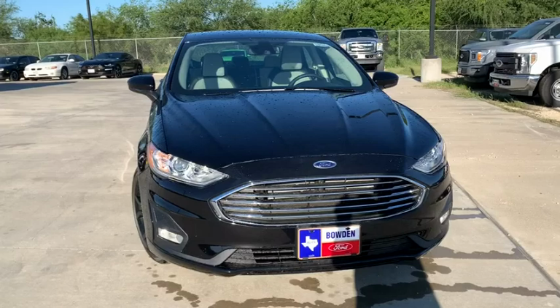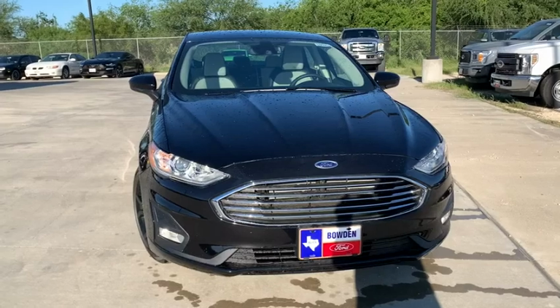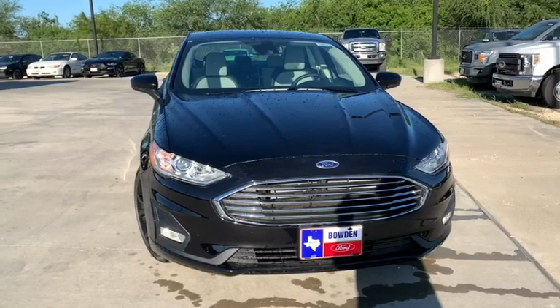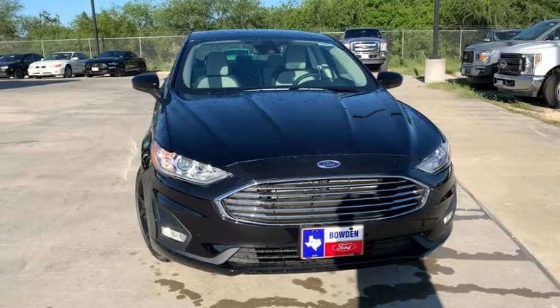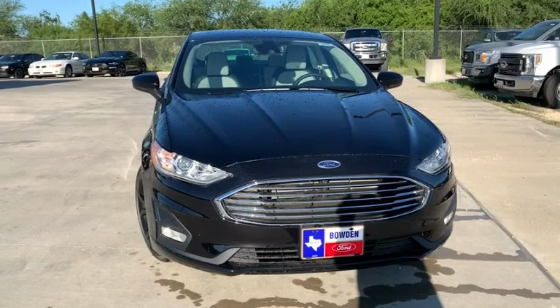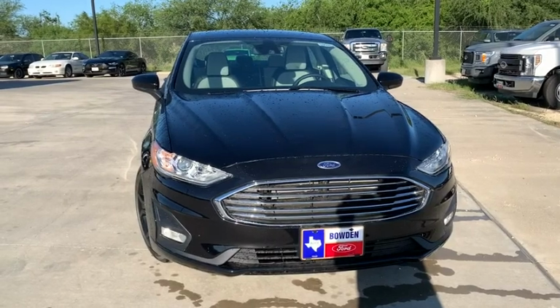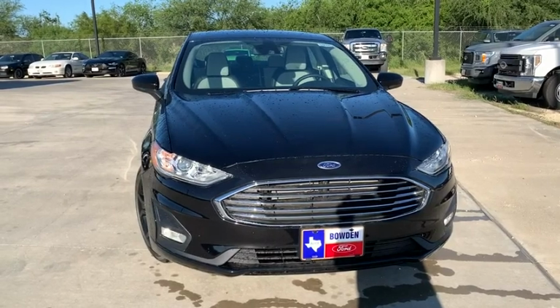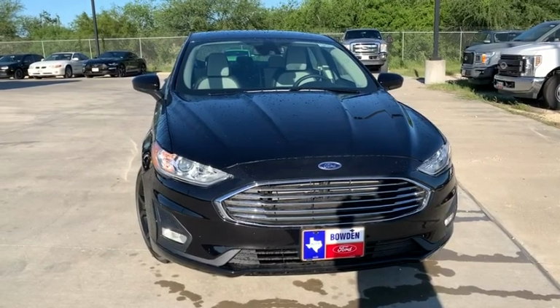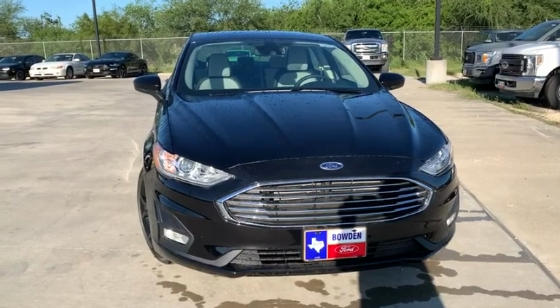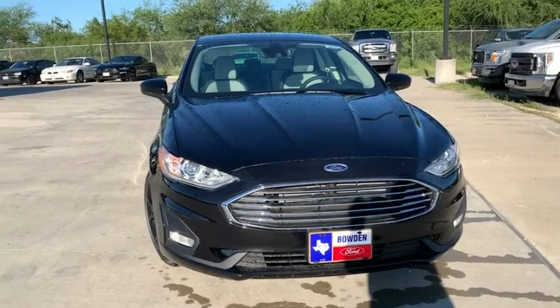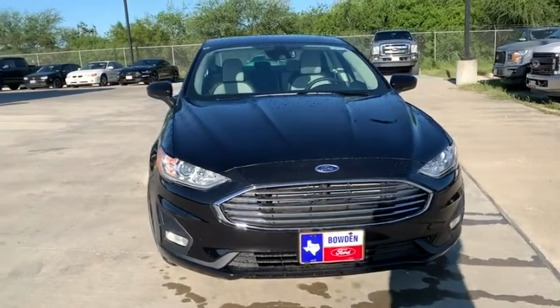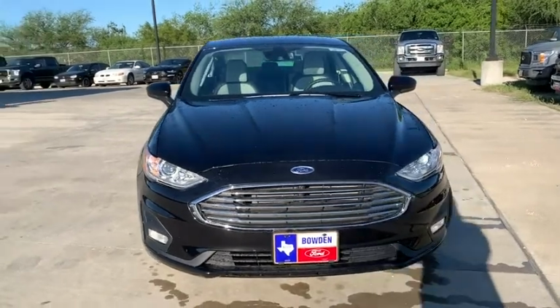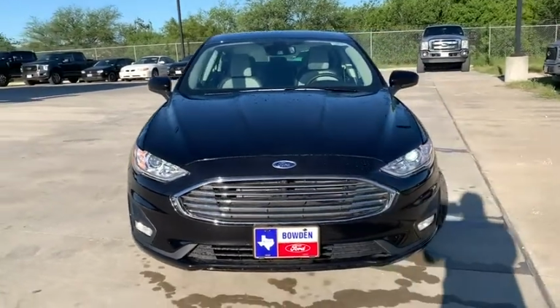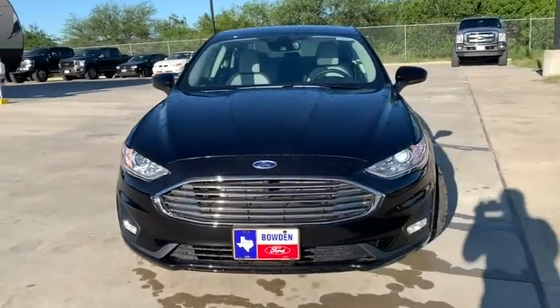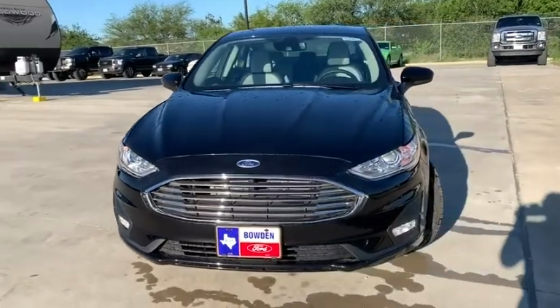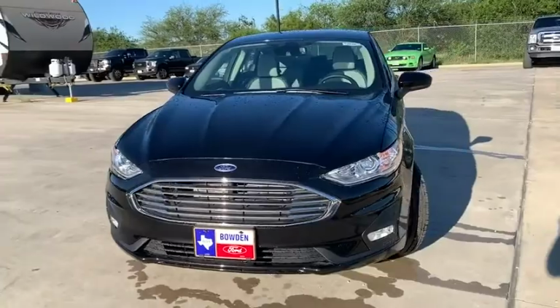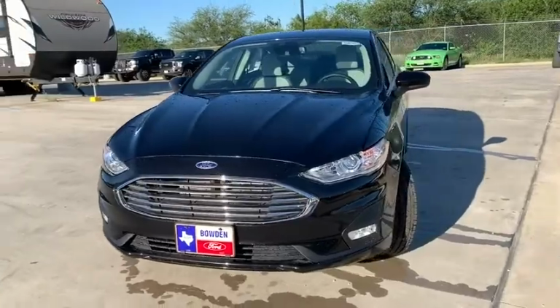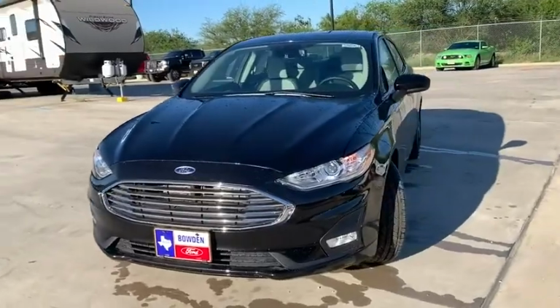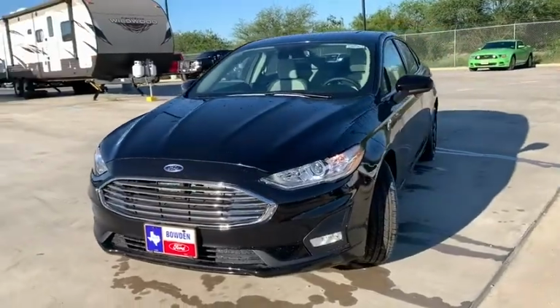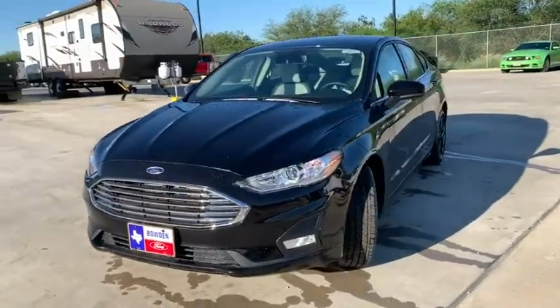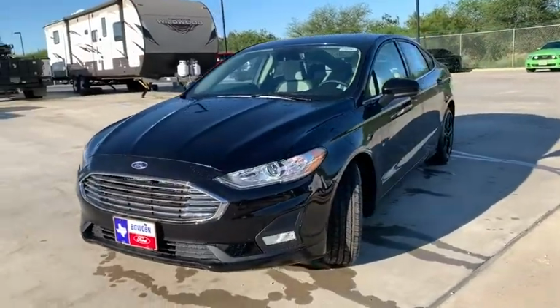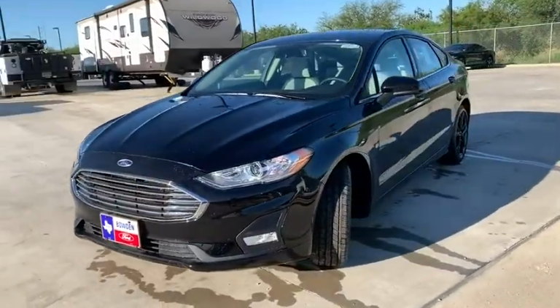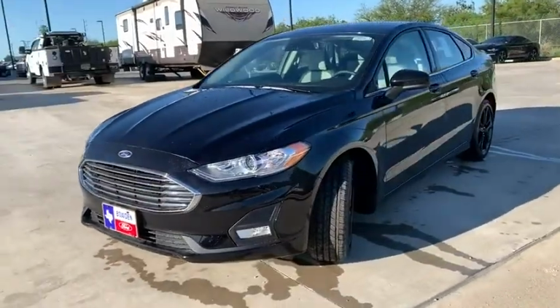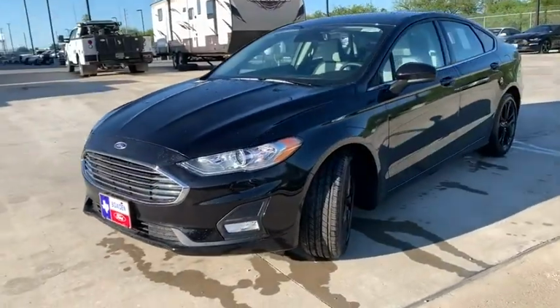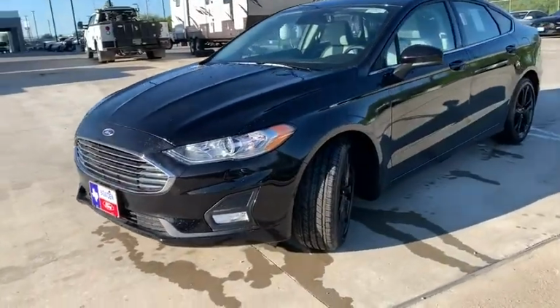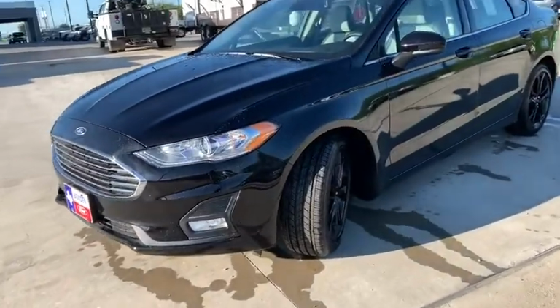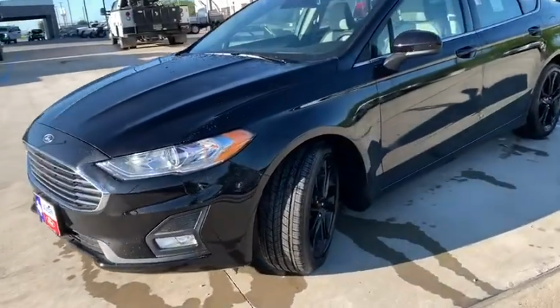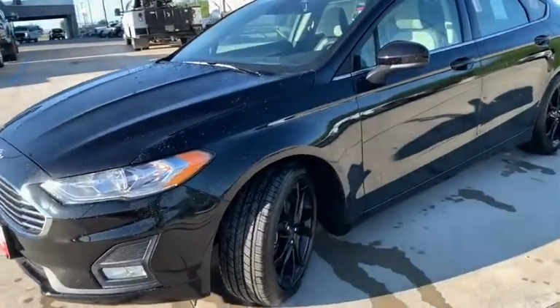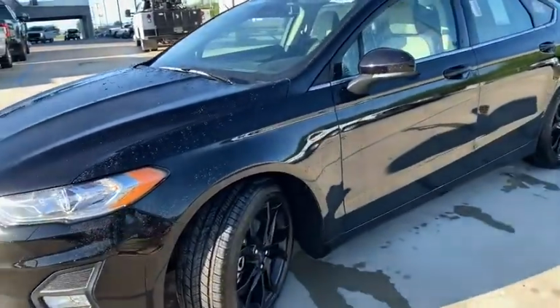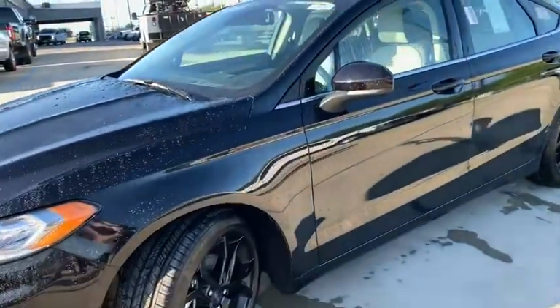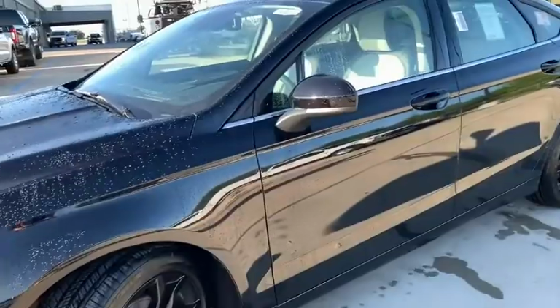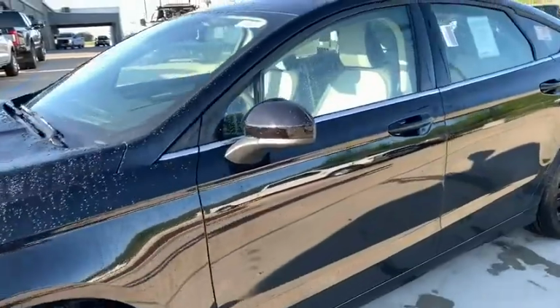Make a great choice today with the 2020 Ford Fusion. You can have both impressive power and great economy in a Fusion. Here are some of this vehicle's great options.